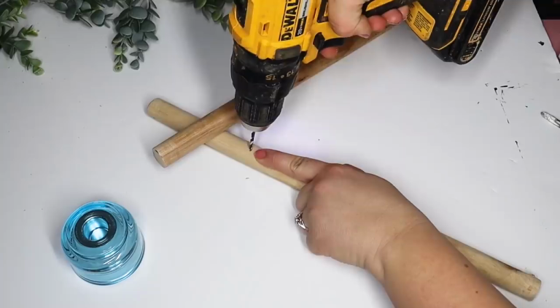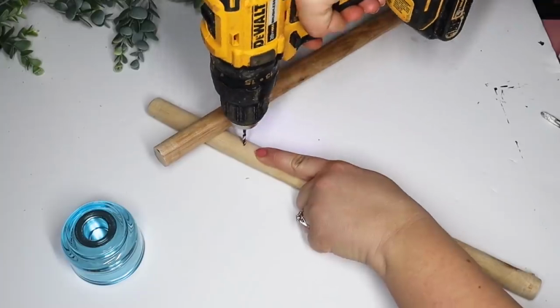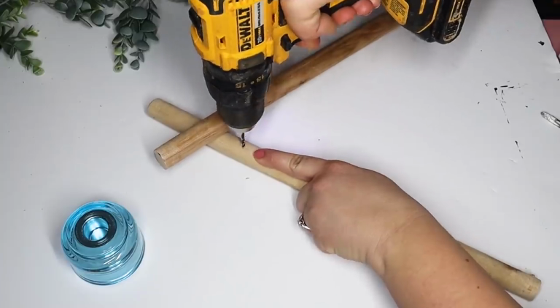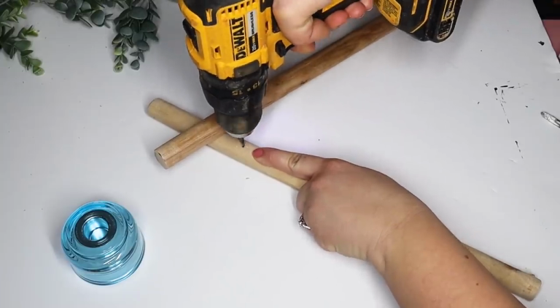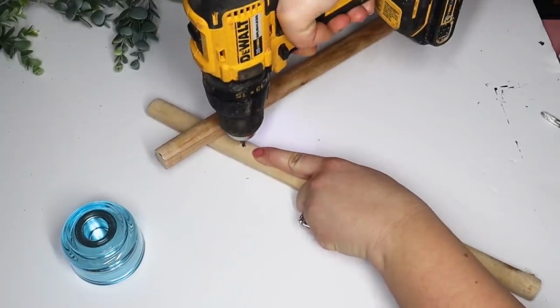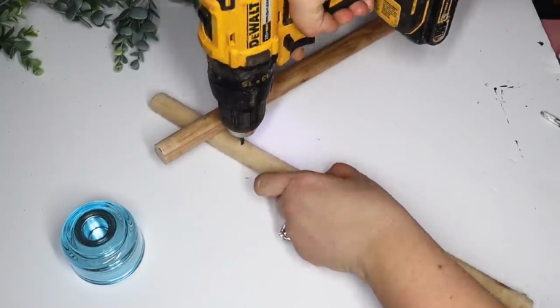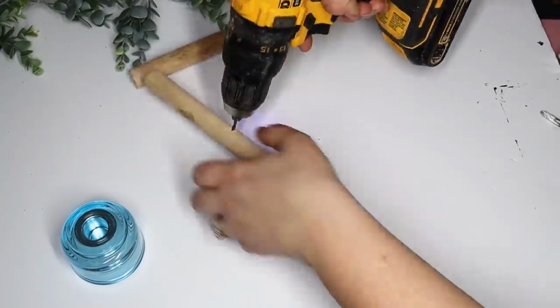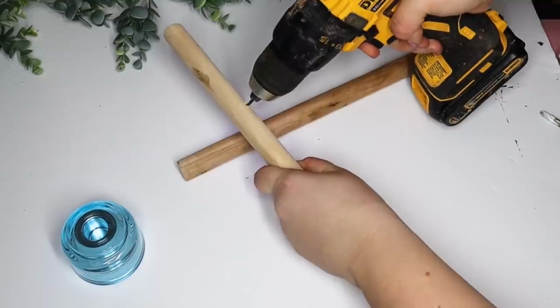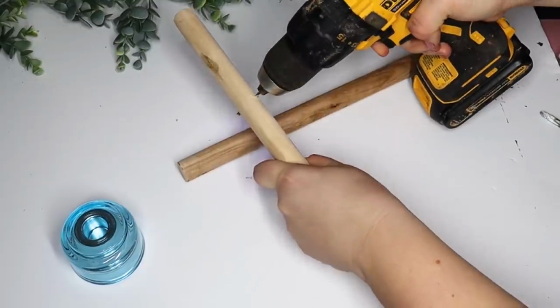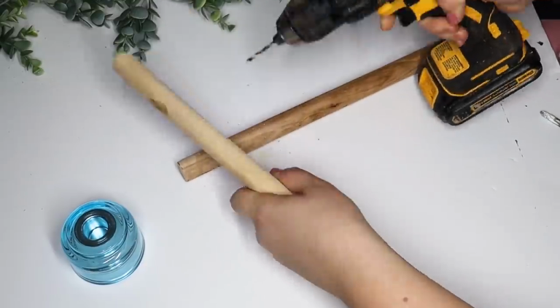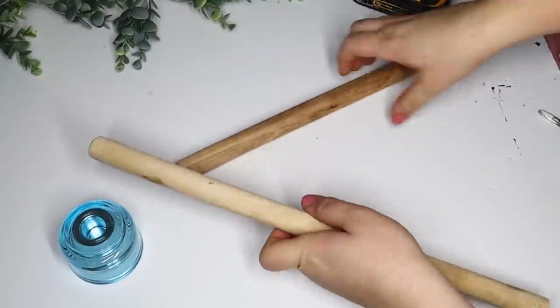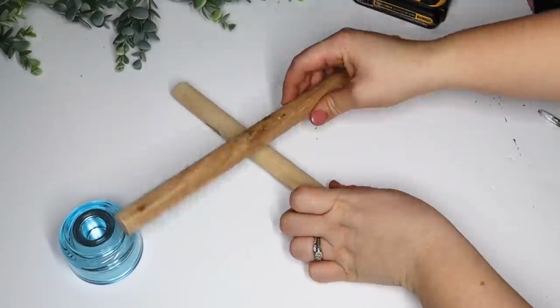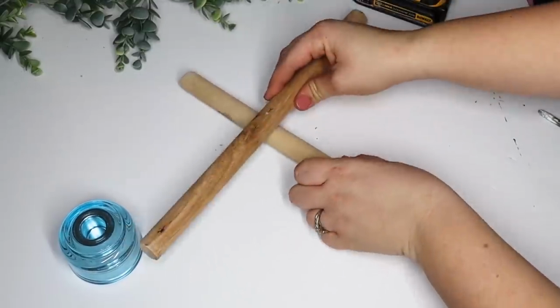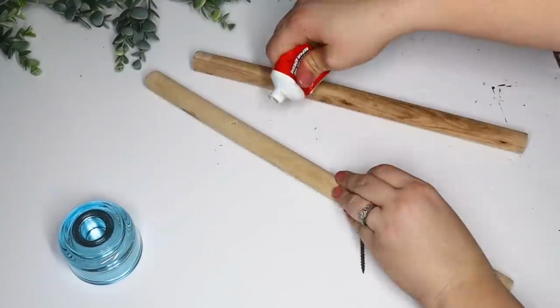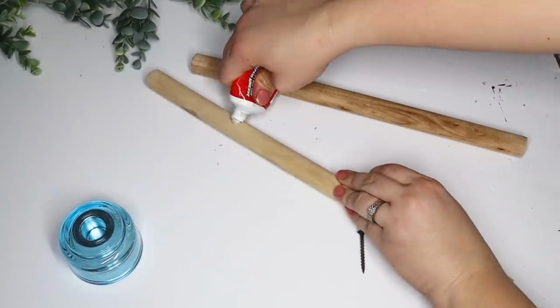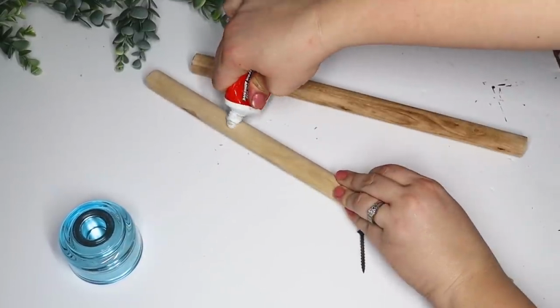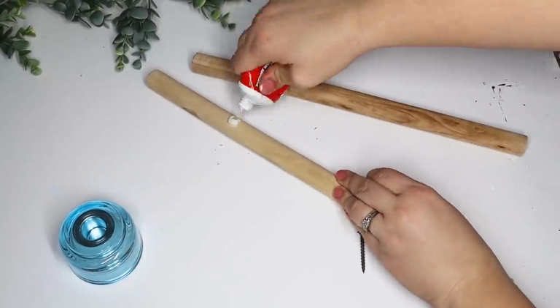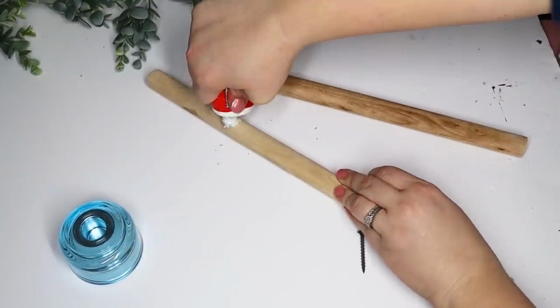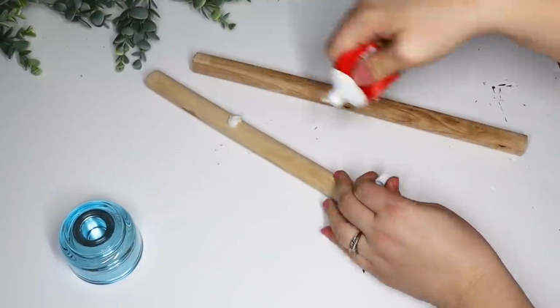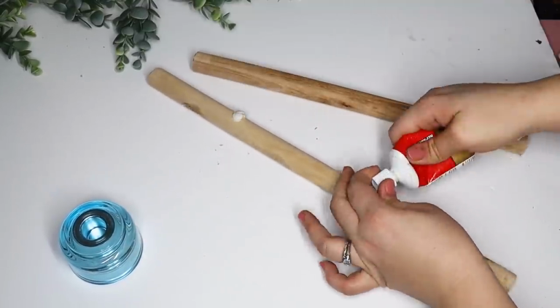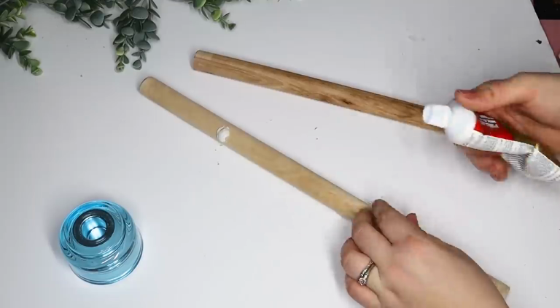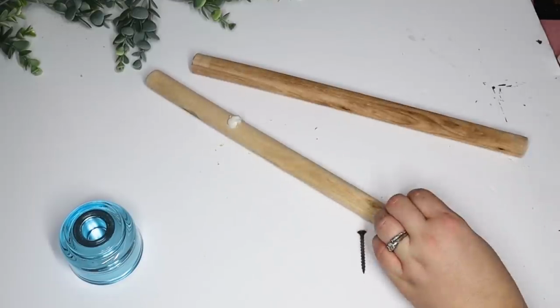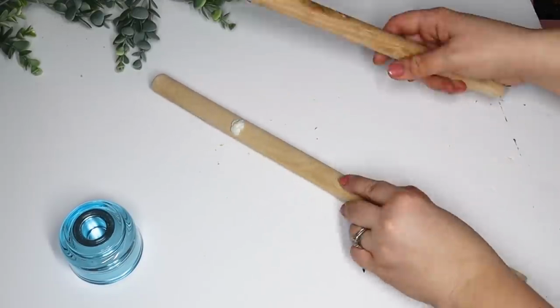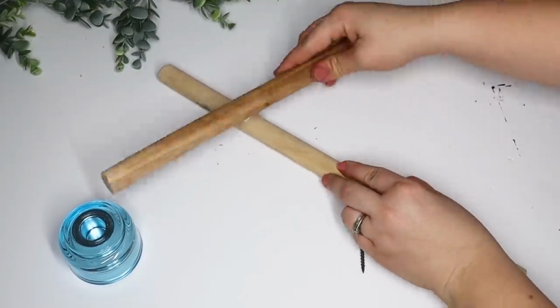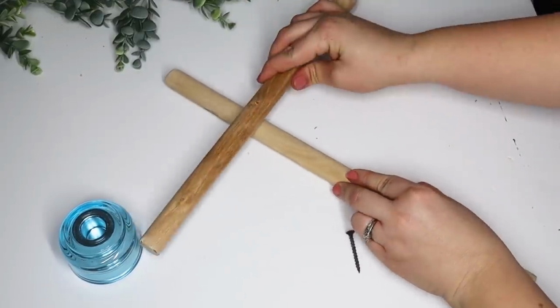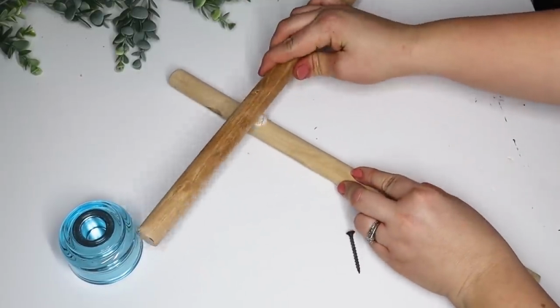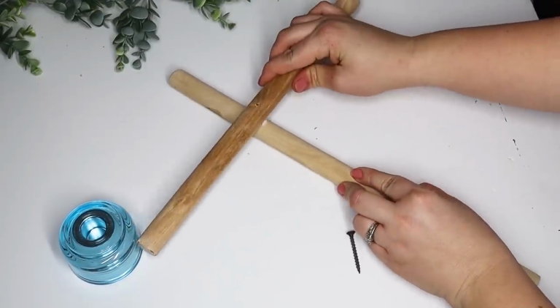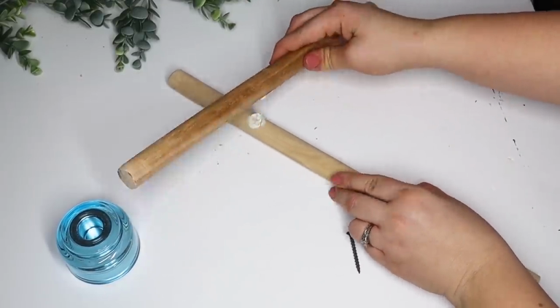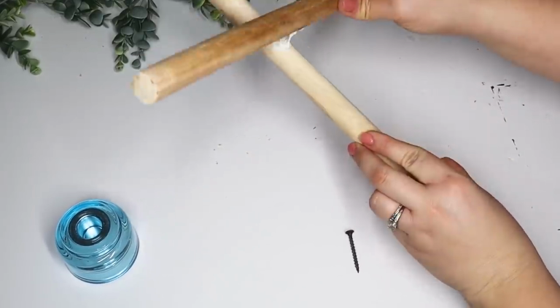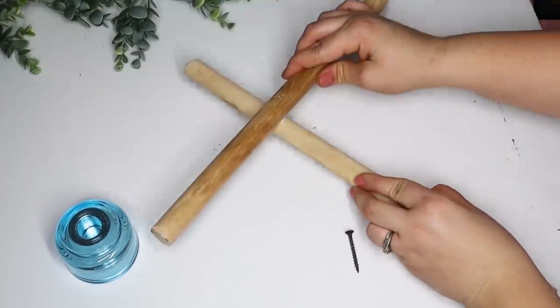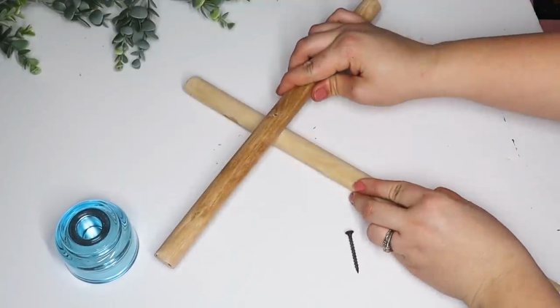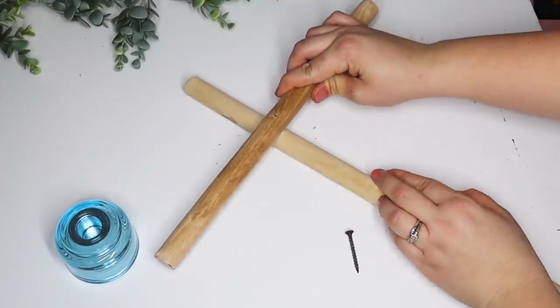I am using liquid nails as well as a screw to place these together because I am going to be putting some weight on both sides and hanging little planters off there, so I want this to be as sturdy as possible.